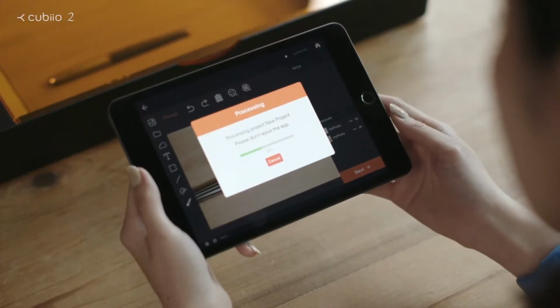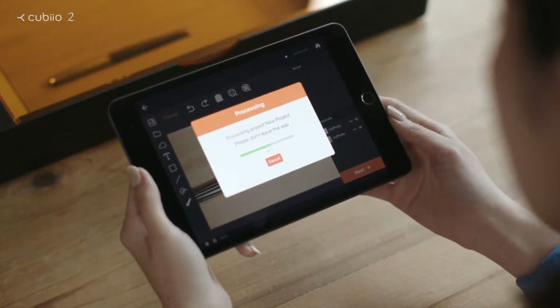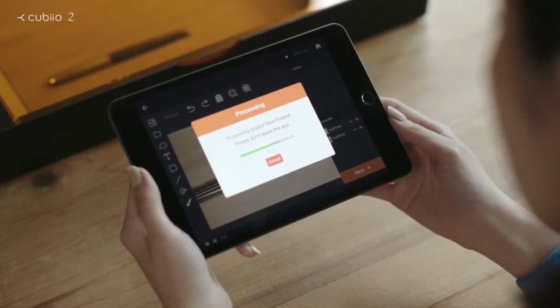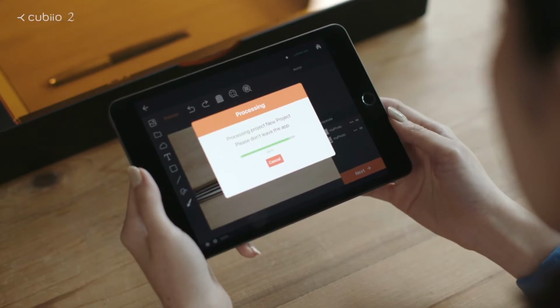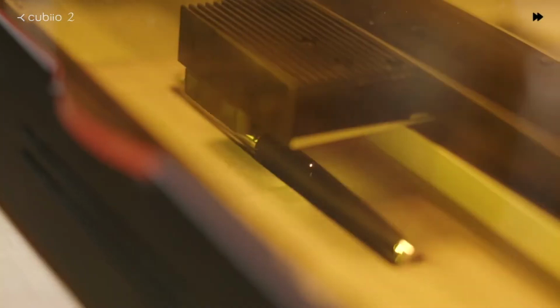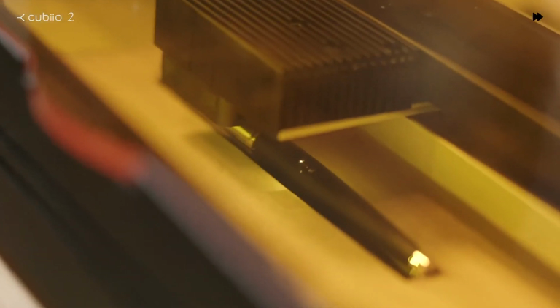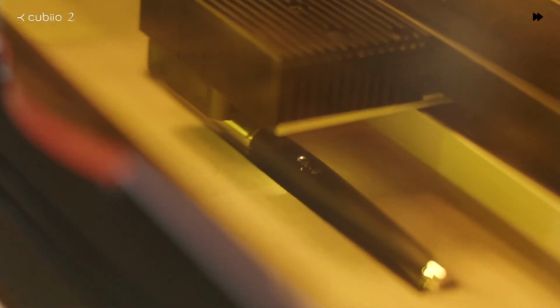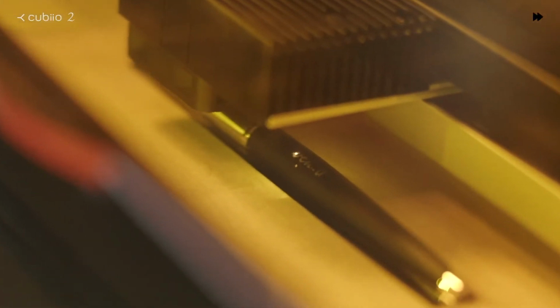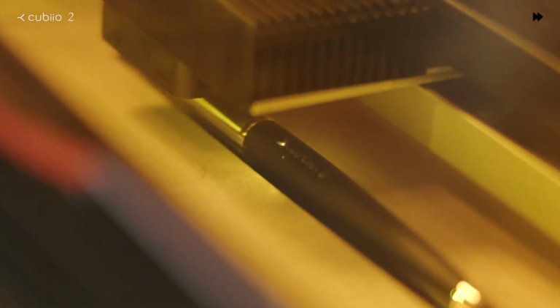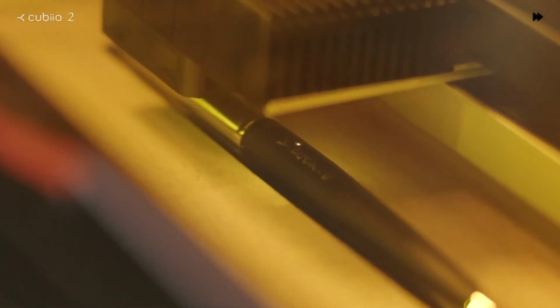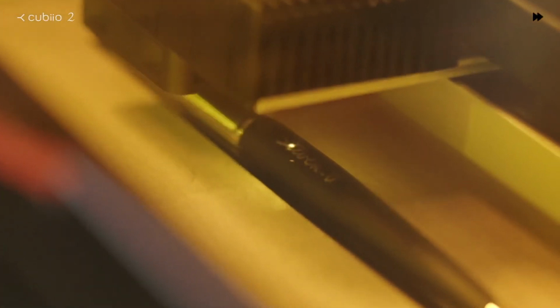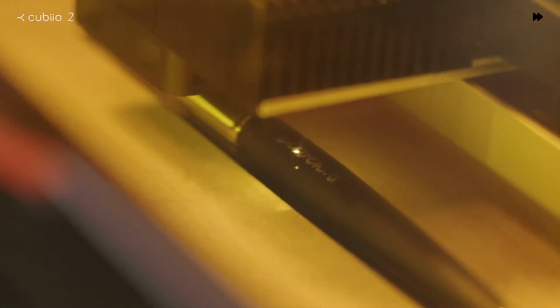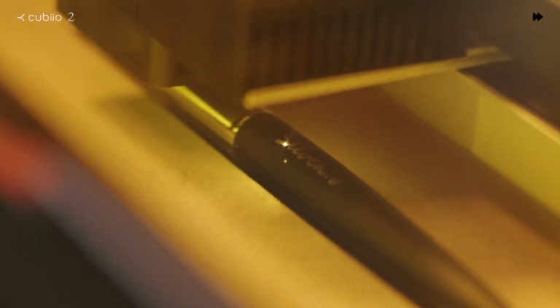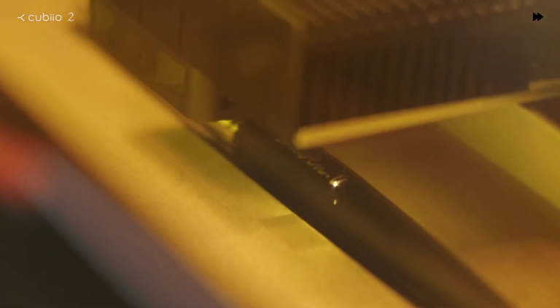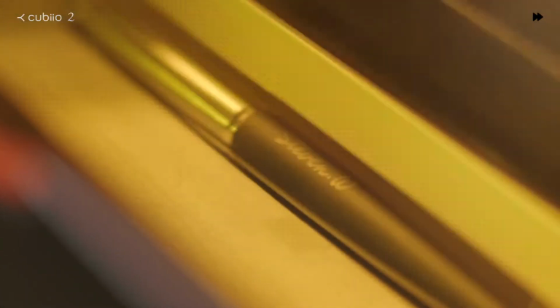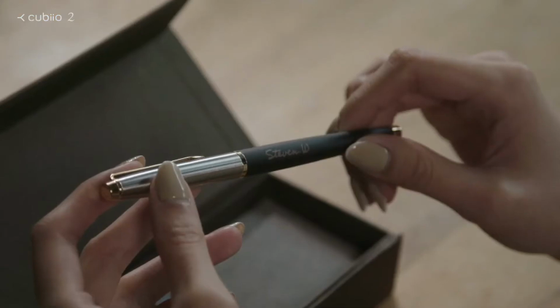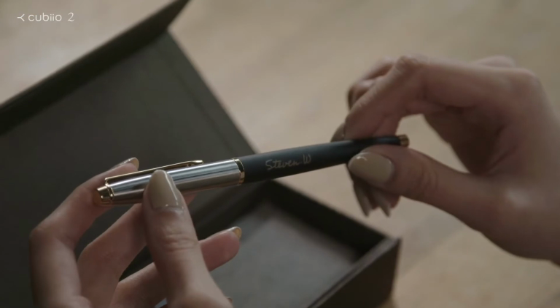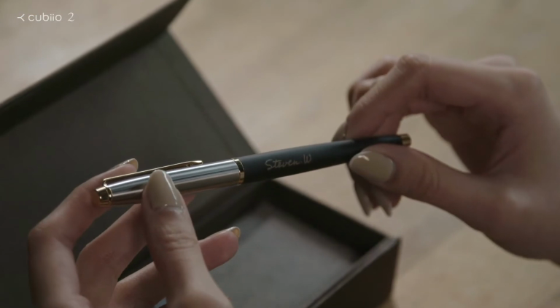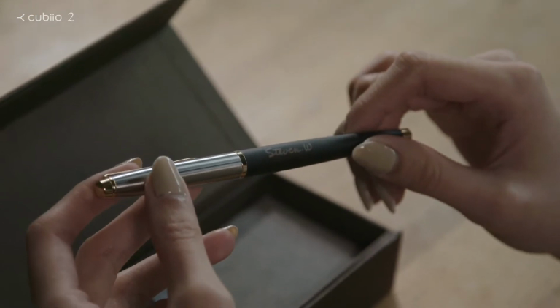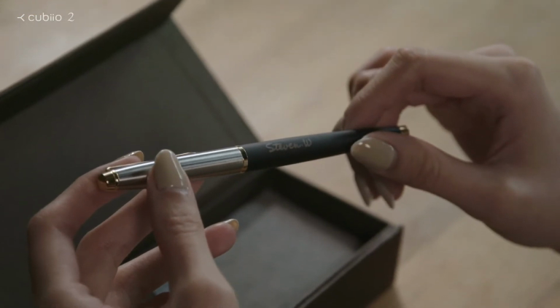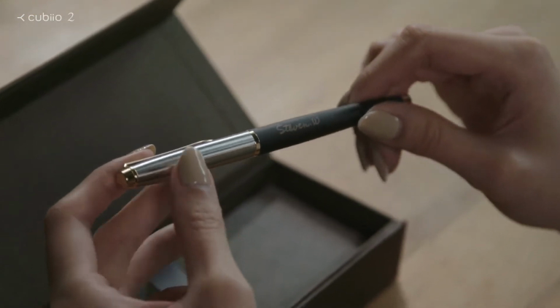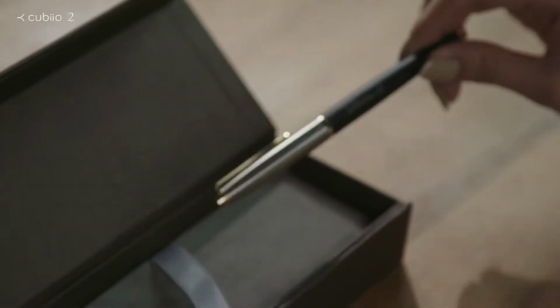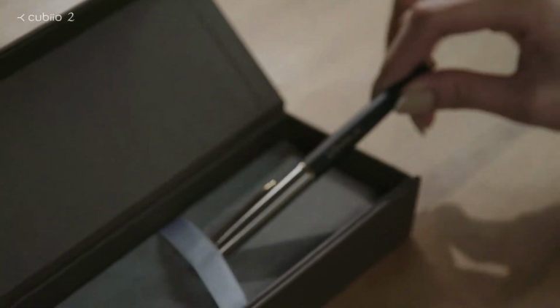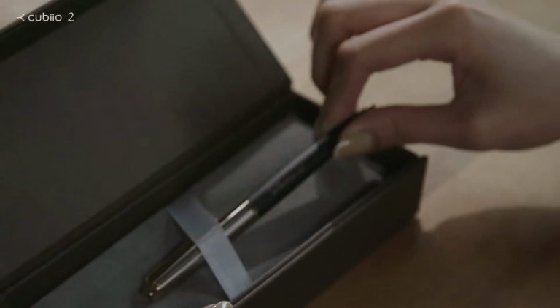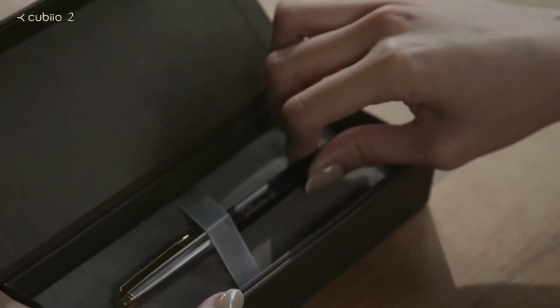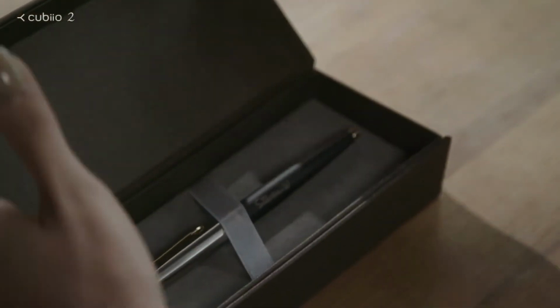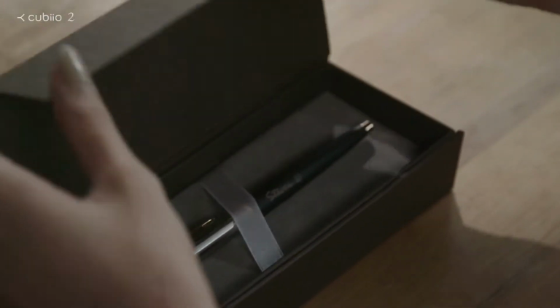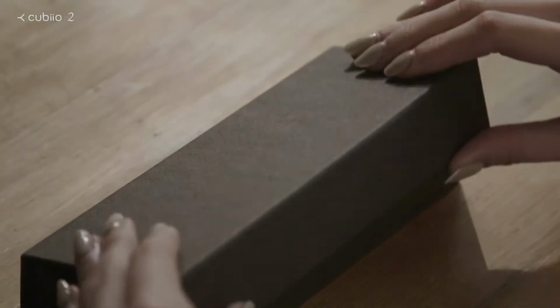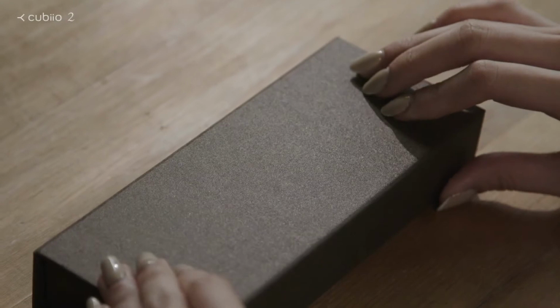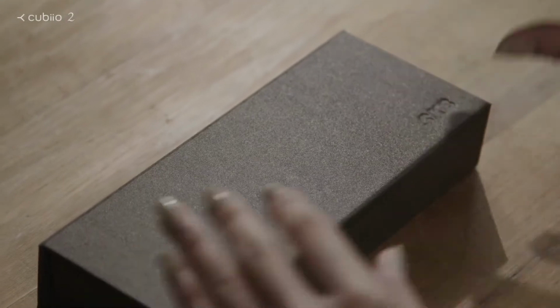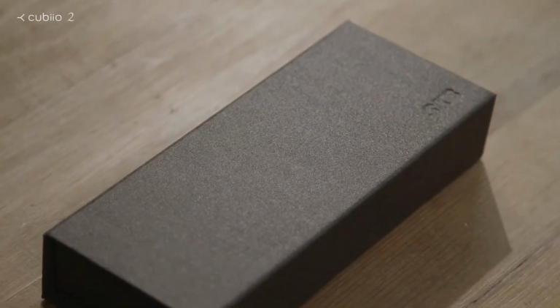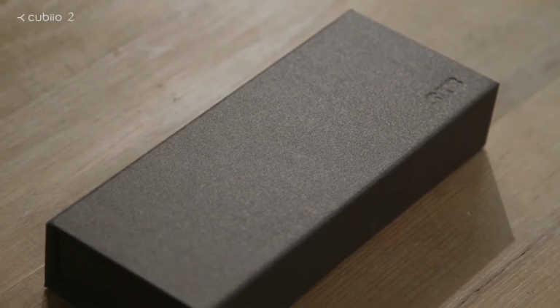Start with a beautiful fountain pen. QBO2 can easily engrave on curved surfaces. Make a special gift for your loved ones.